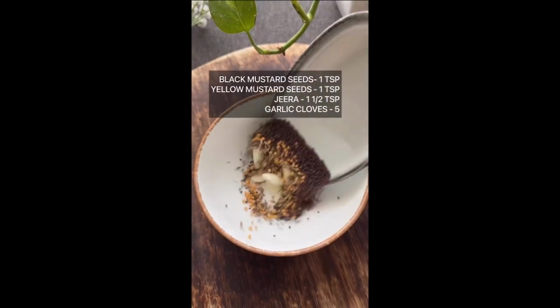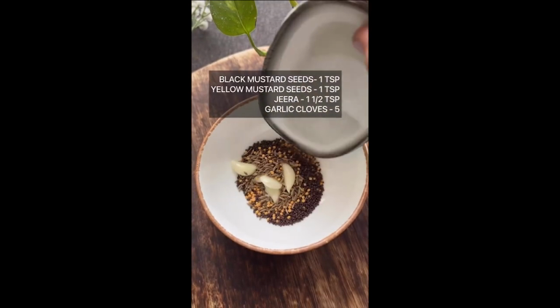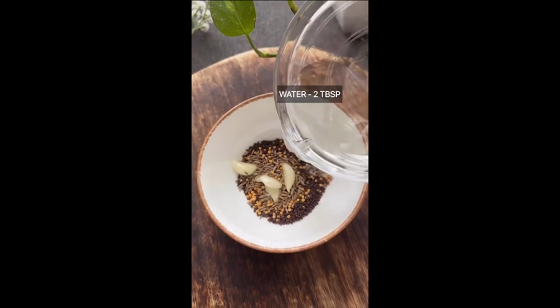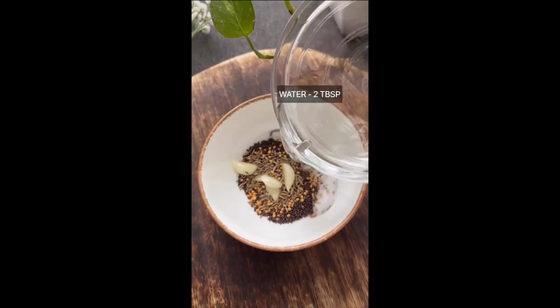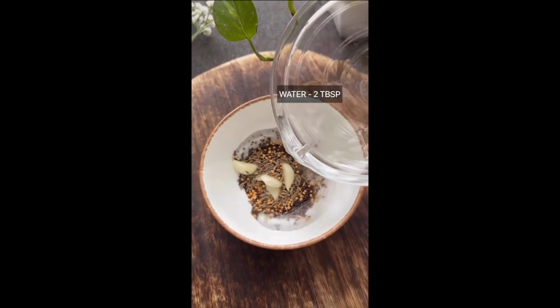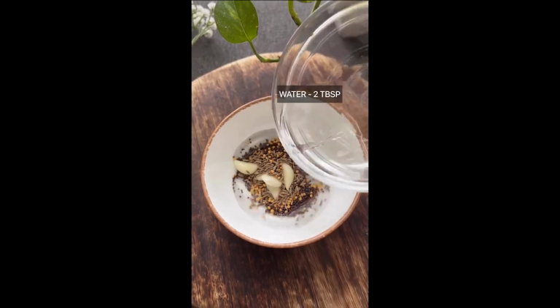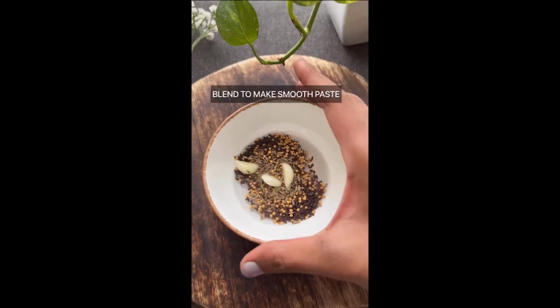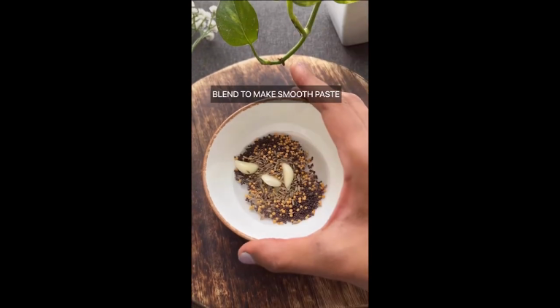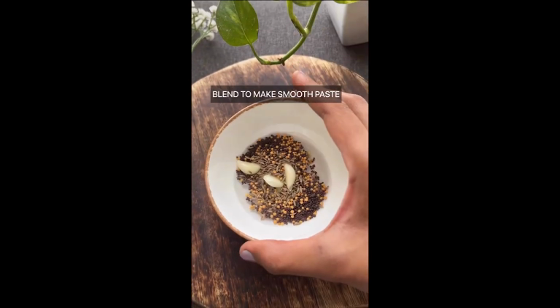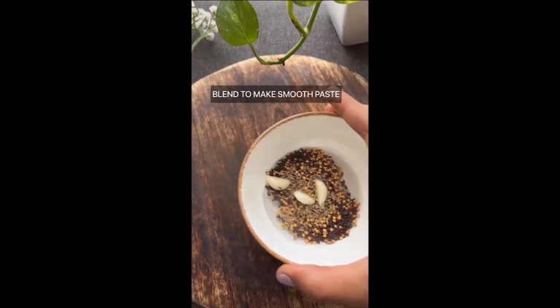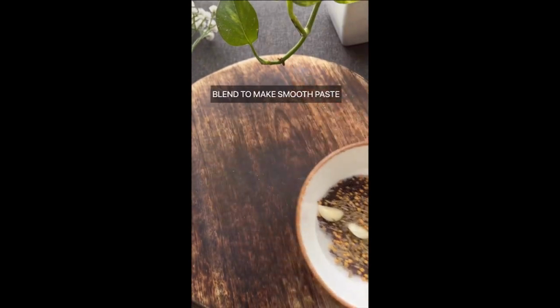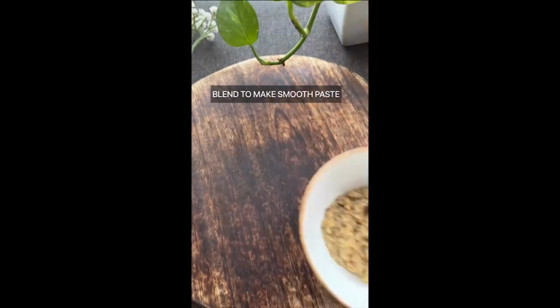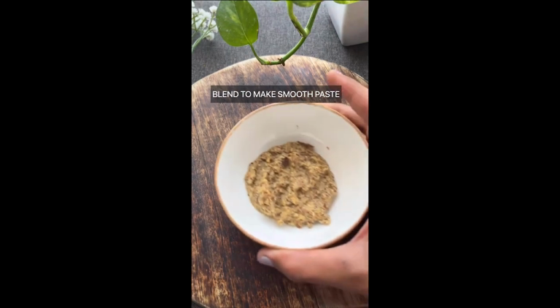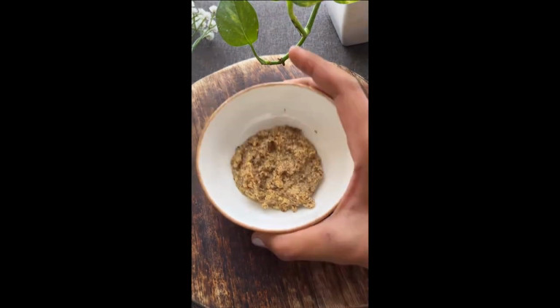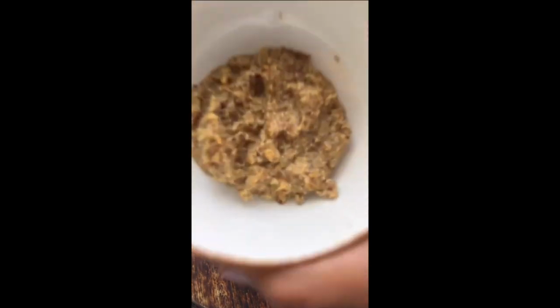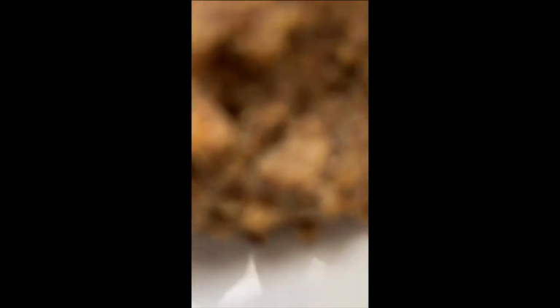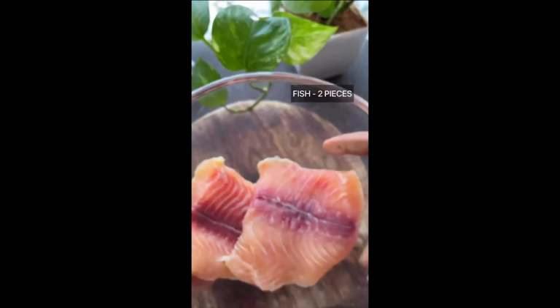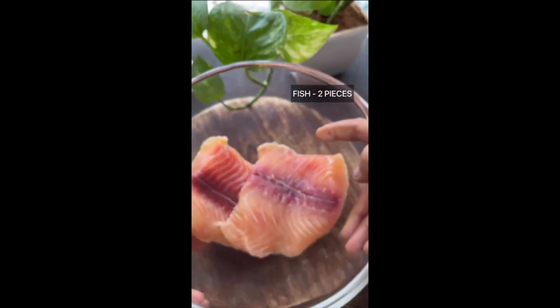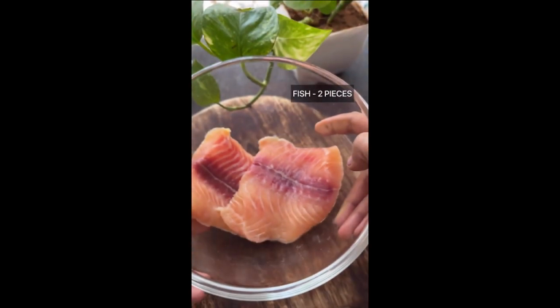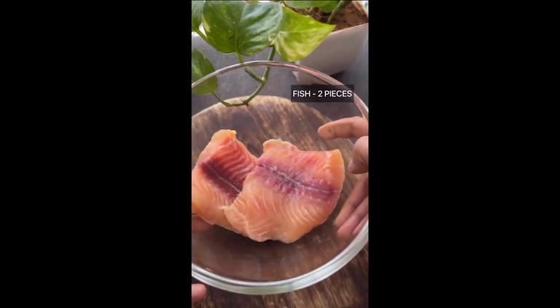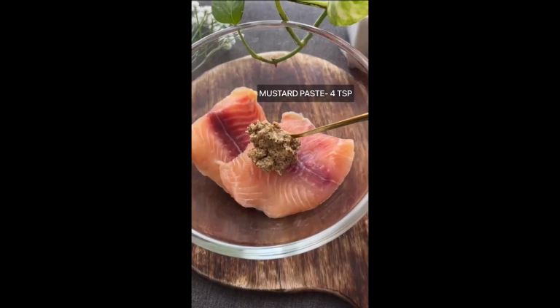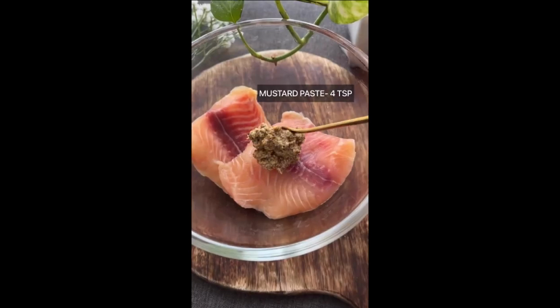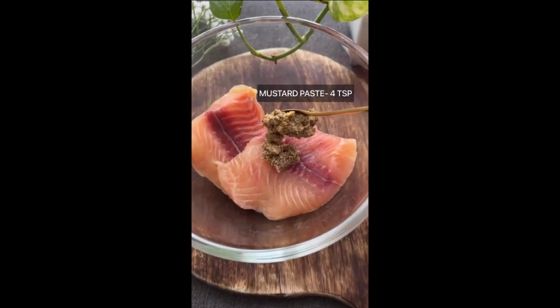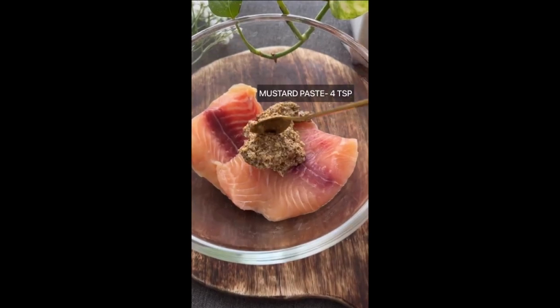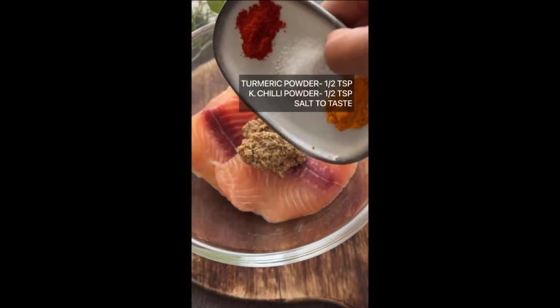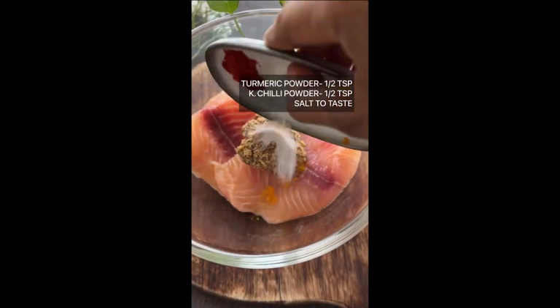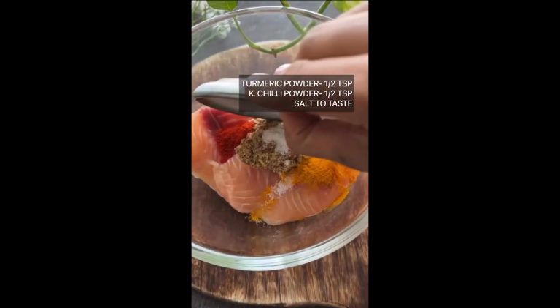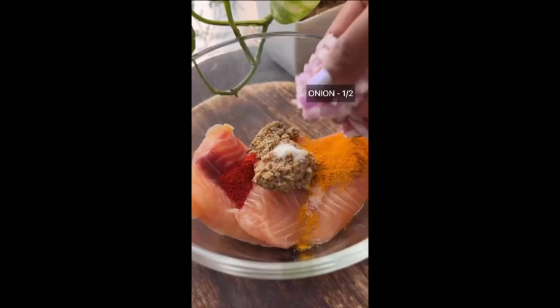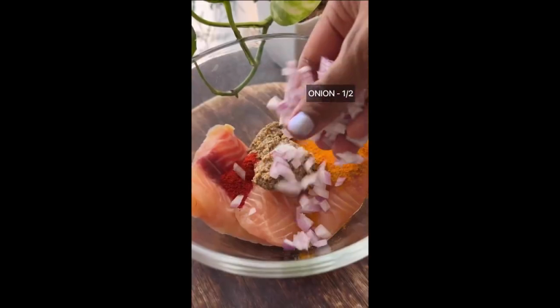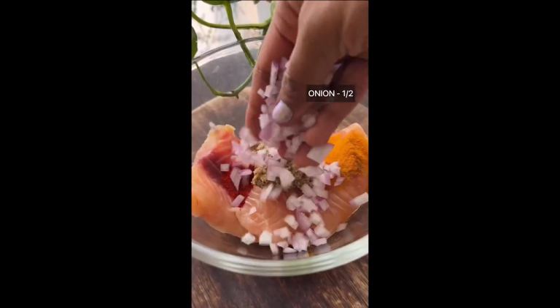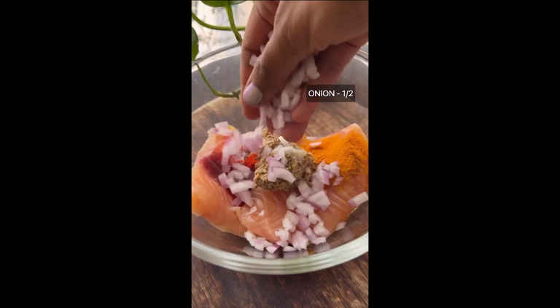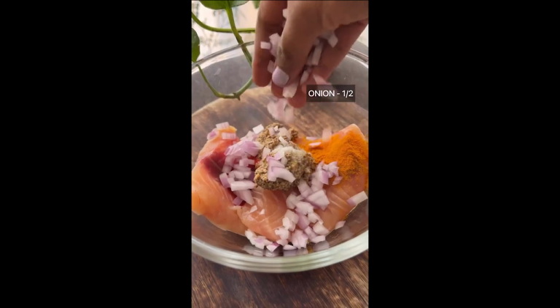To make Potrapoda Machha, we start by preparing the banana leaf, which is lightly roasted to give a soft texture that won't break when we fold the marinated fish inside.